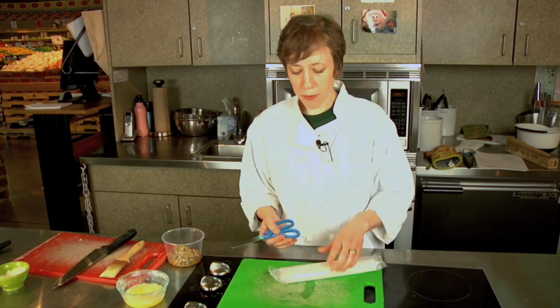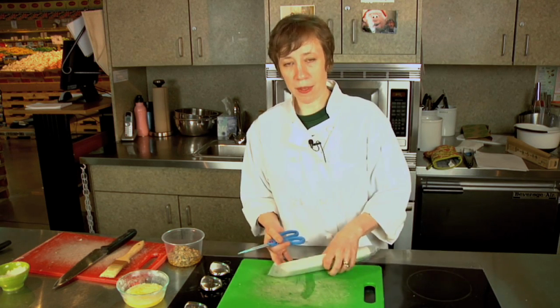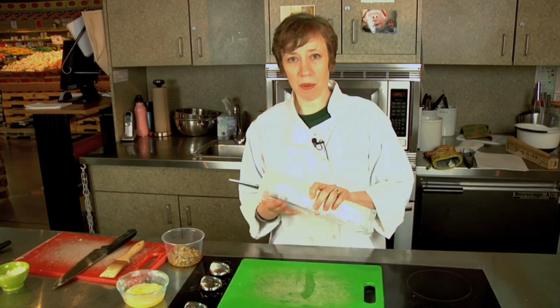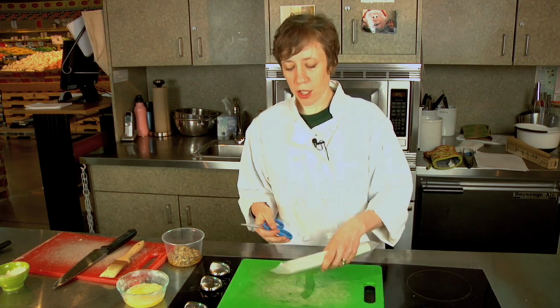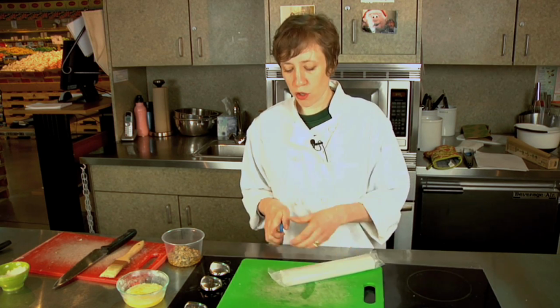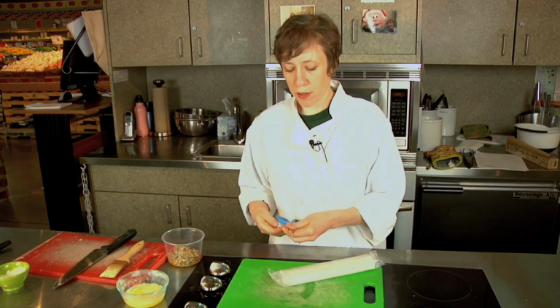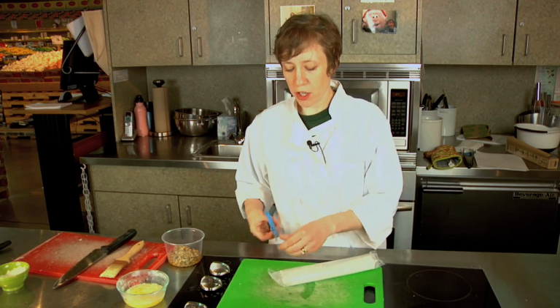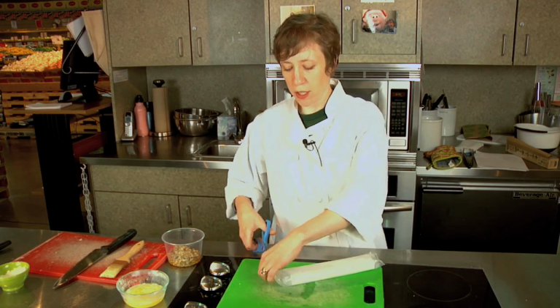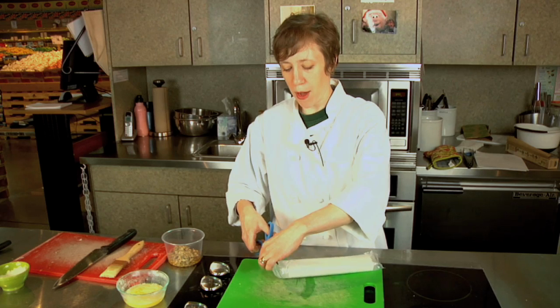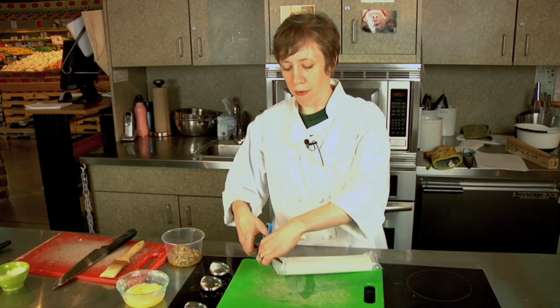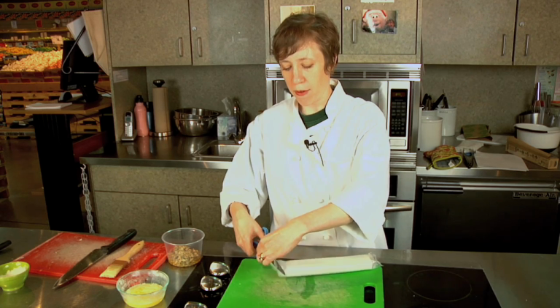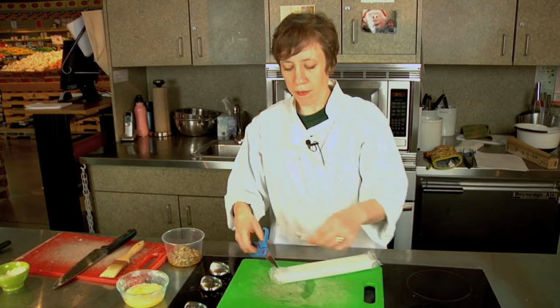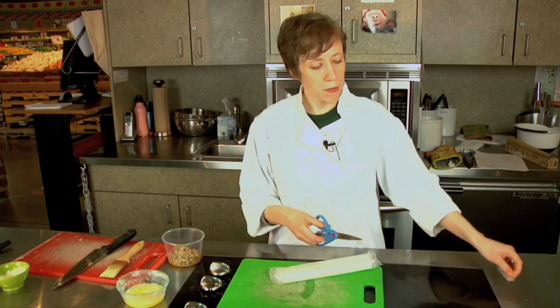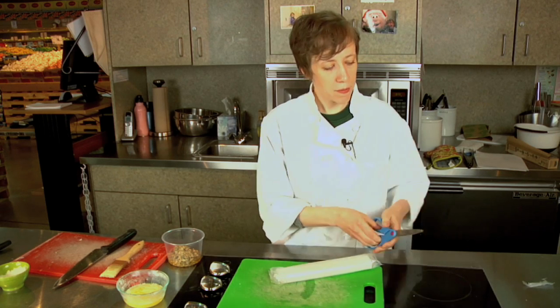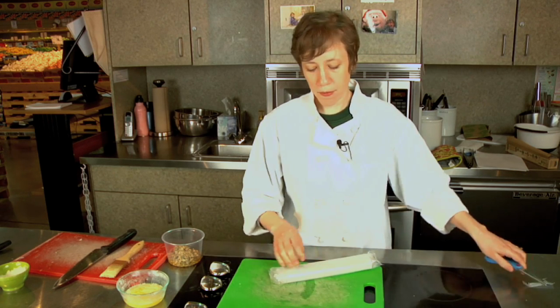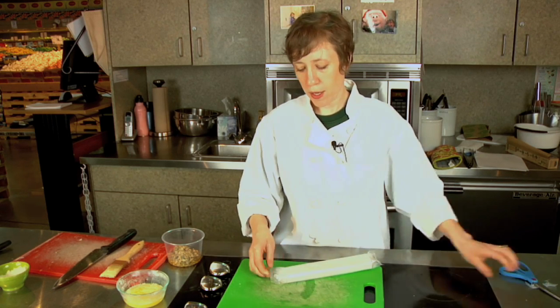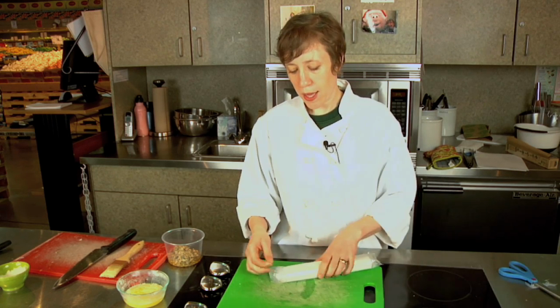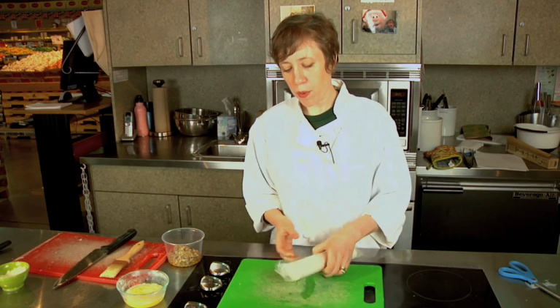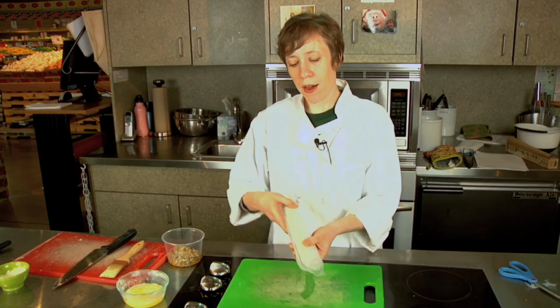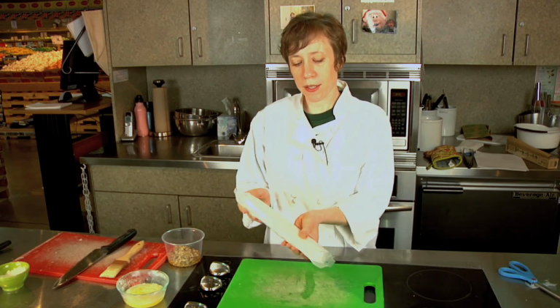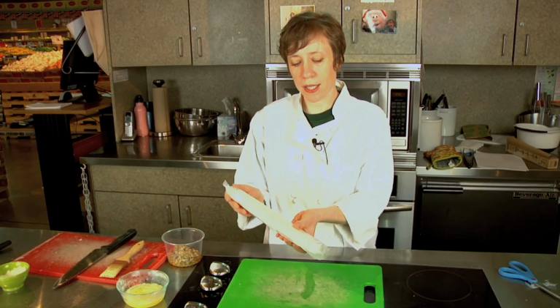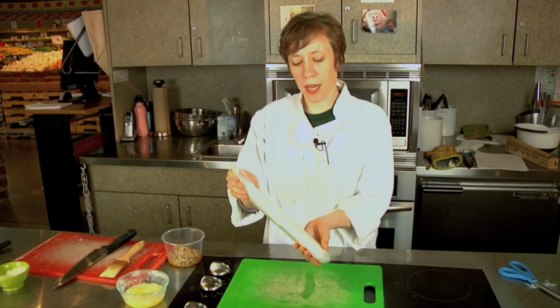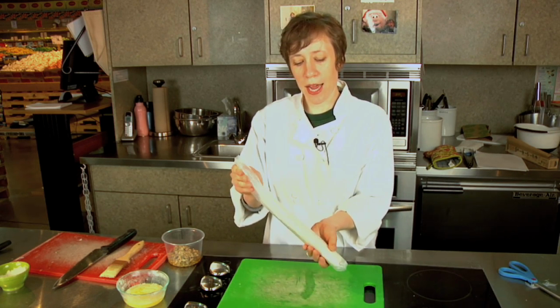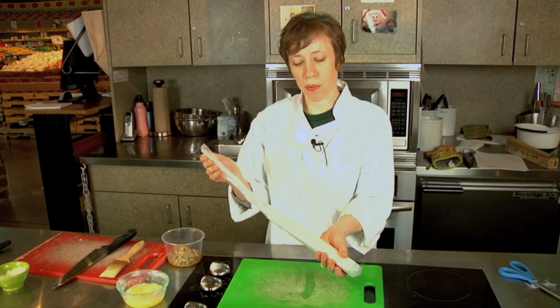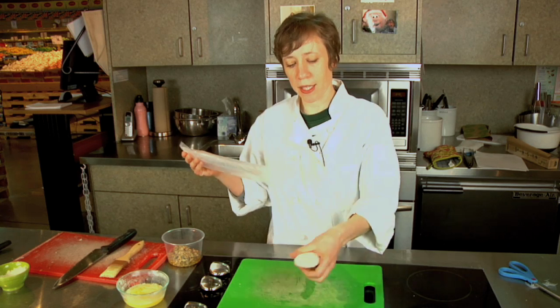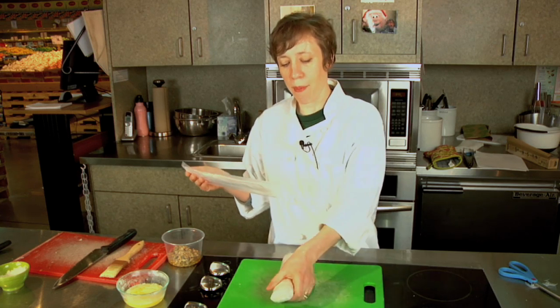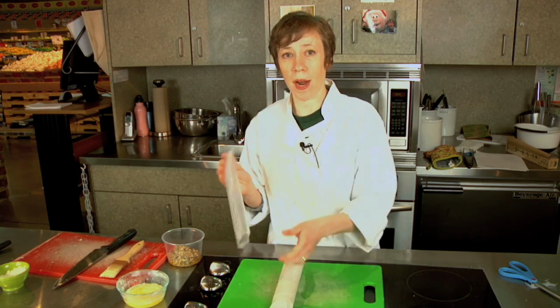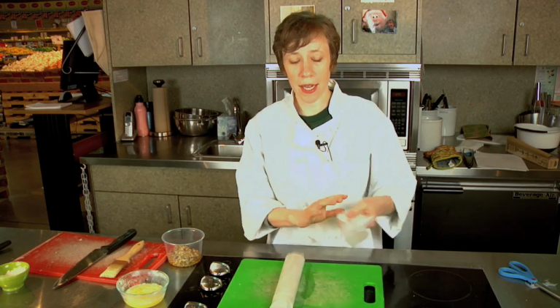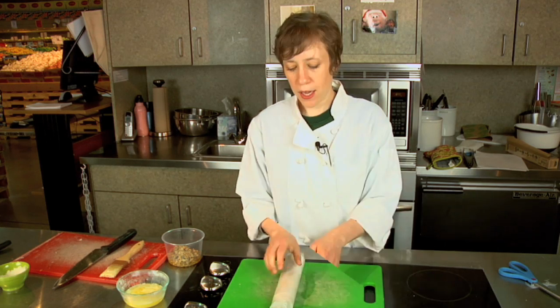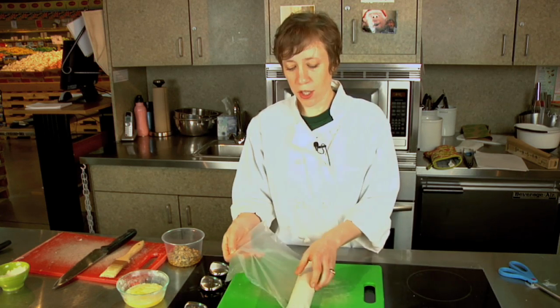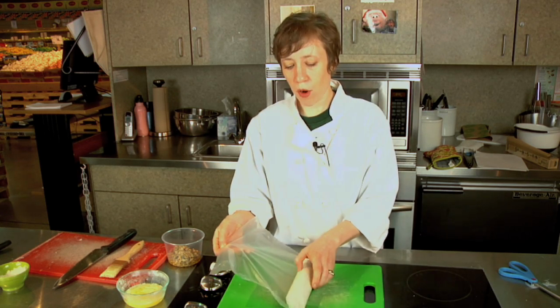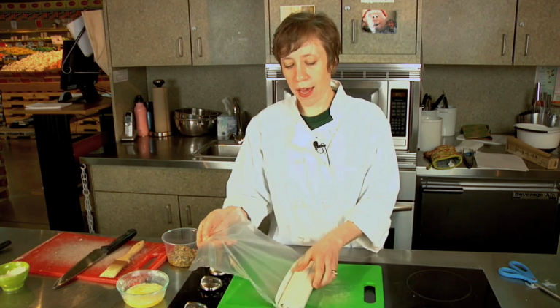It comes wrapped in these plastic tubes and you can just snip them off. When you pull it out you'll see it's actually got an extra plastic wrapping around it, and you just unroll that.